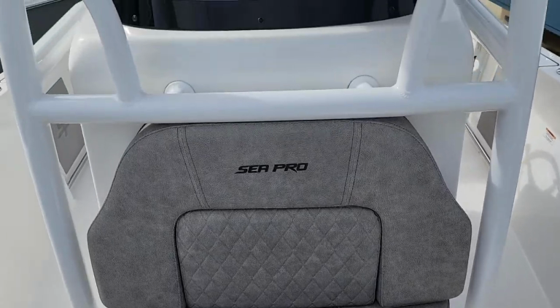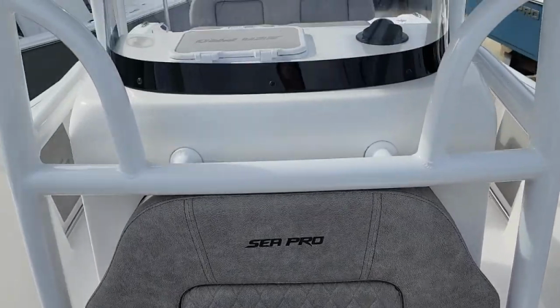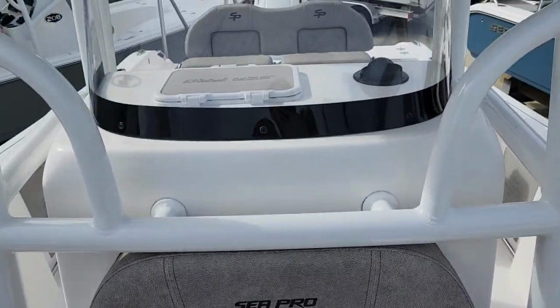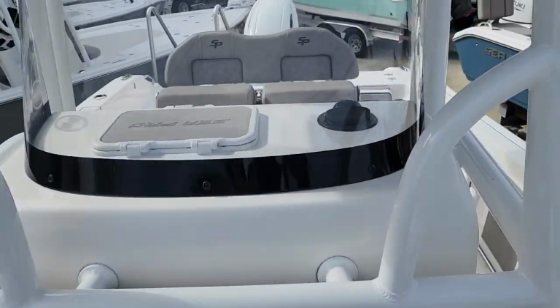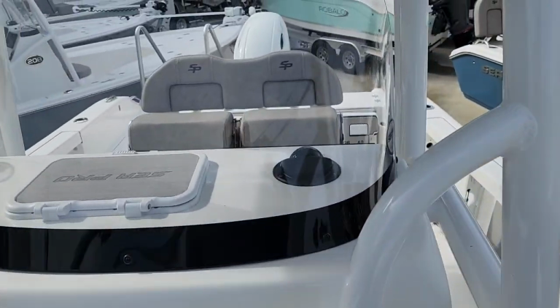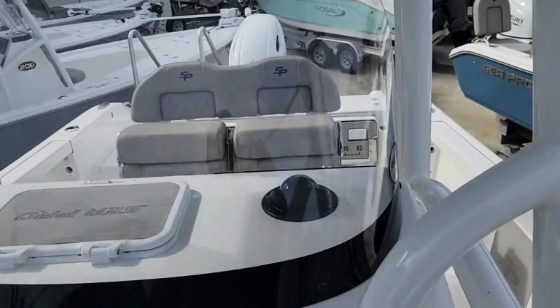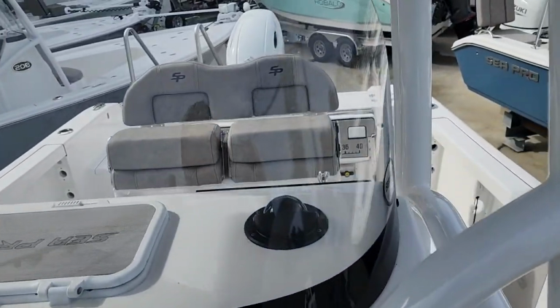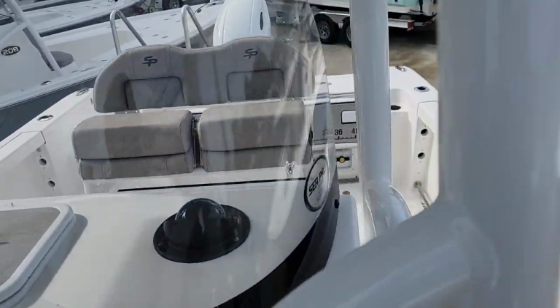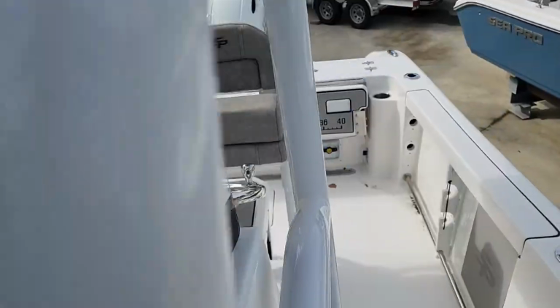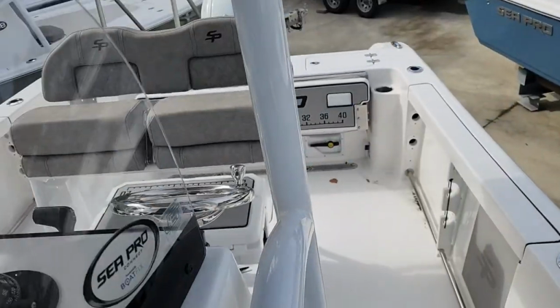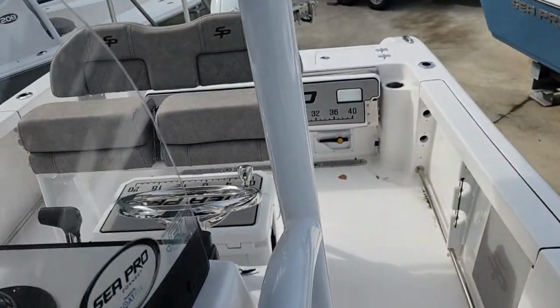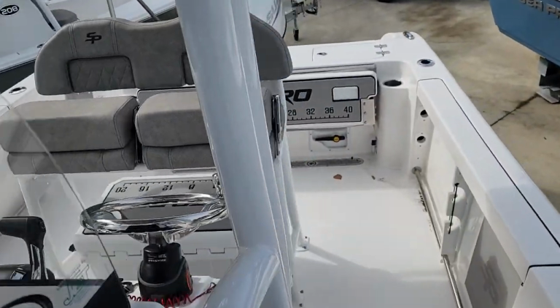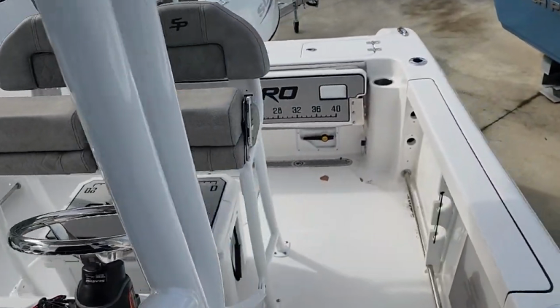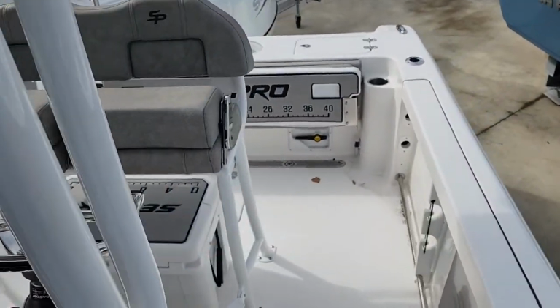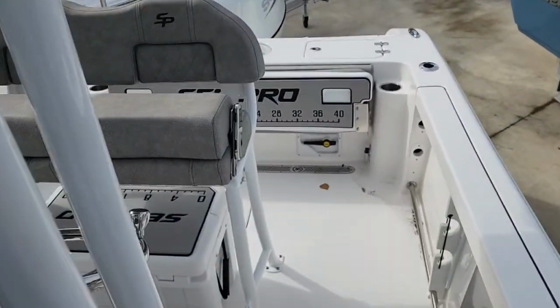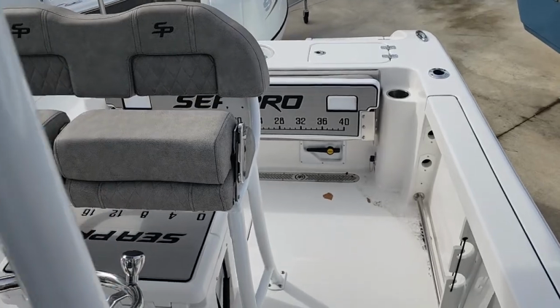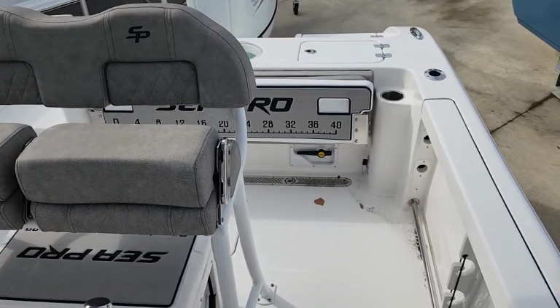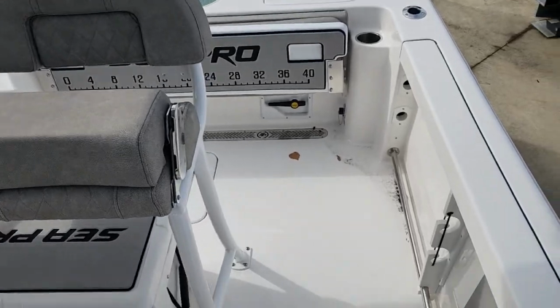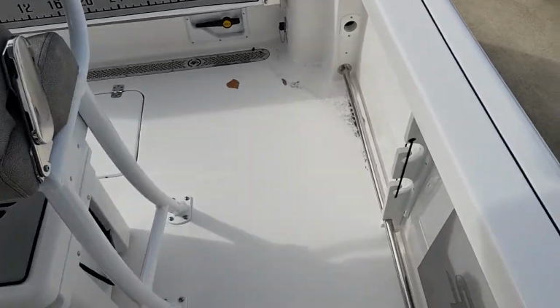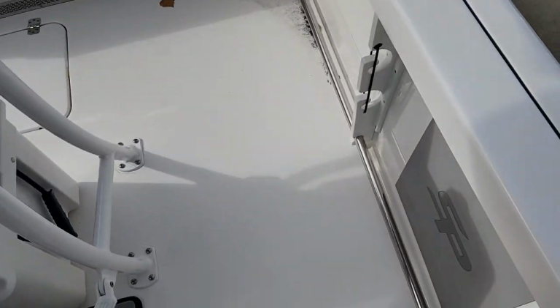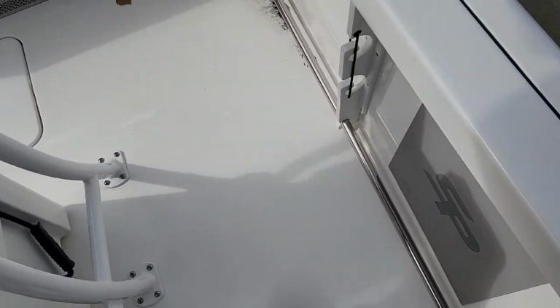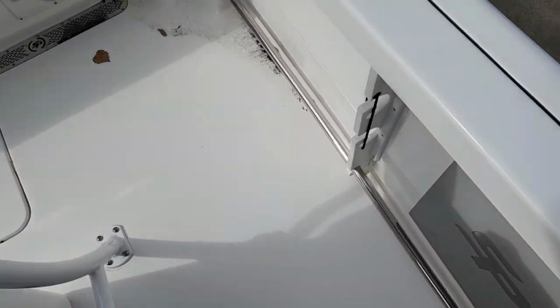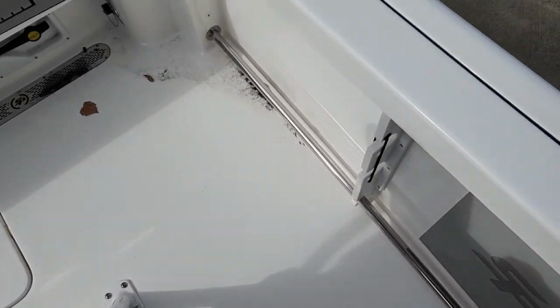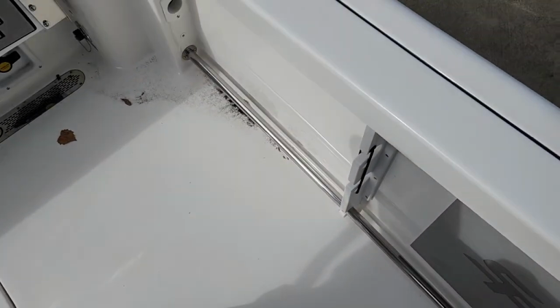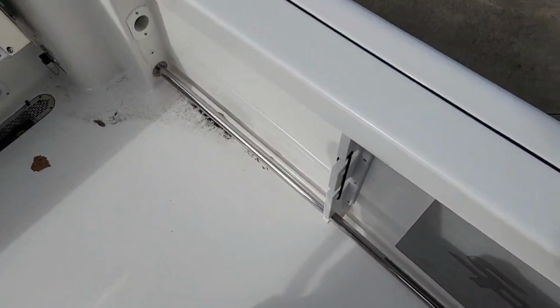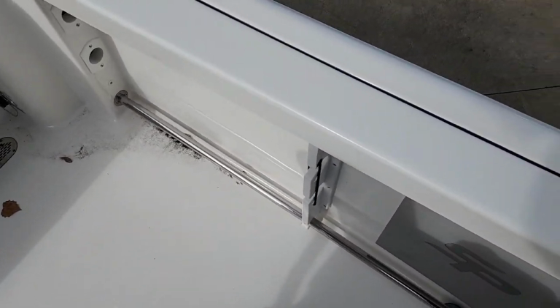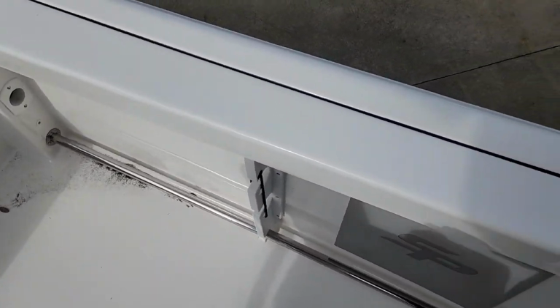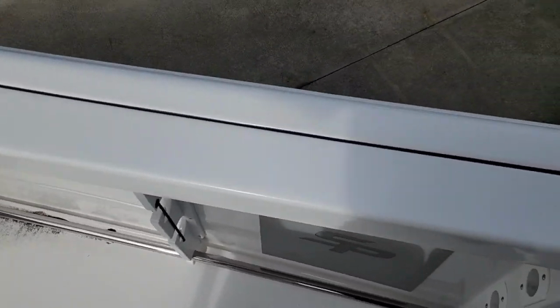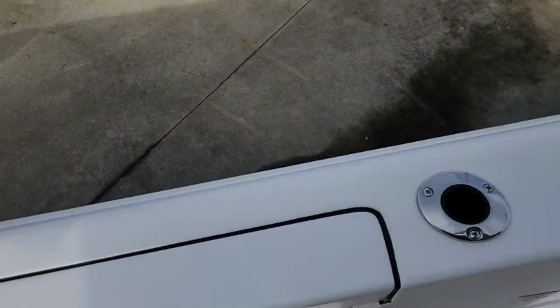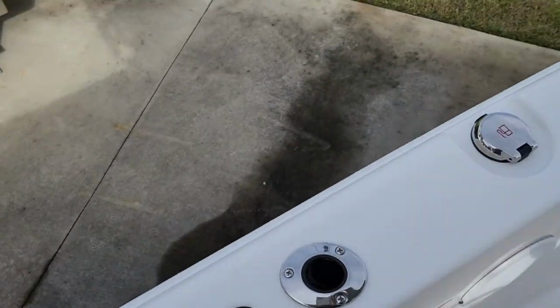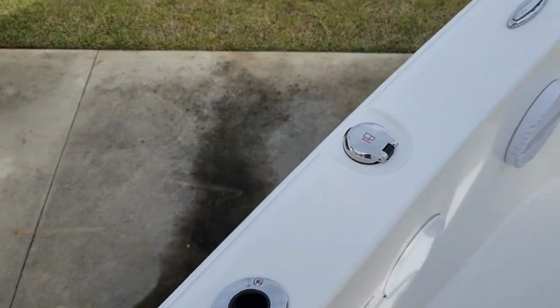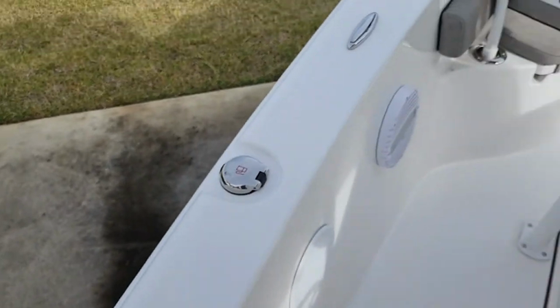That's the beautiful diamond stitch C-Pro seating. Pressurized handrail there, and you got the toe grab bars too for offshore fishing. Real tile gunnels as well.